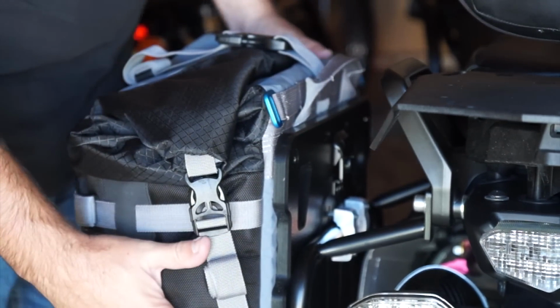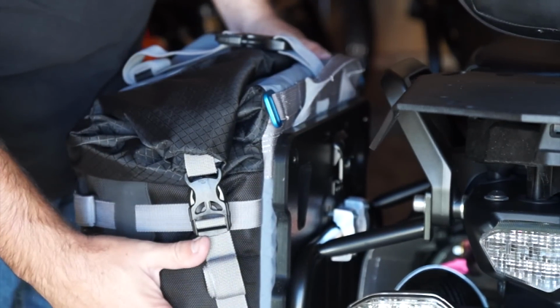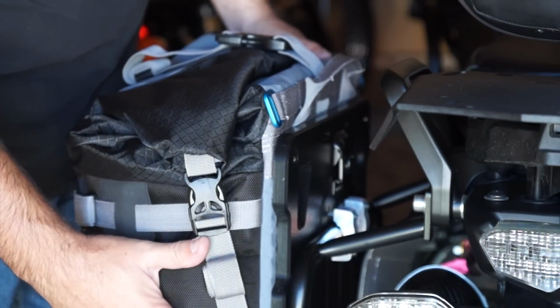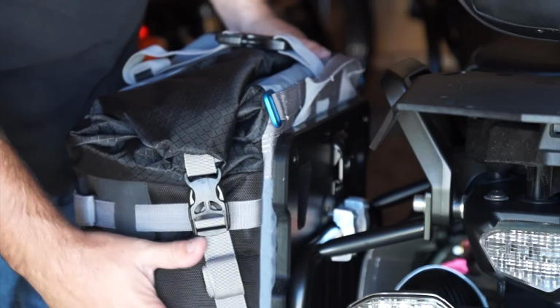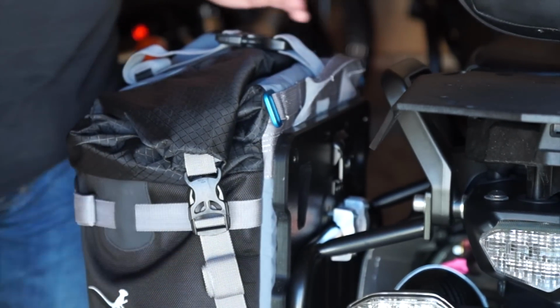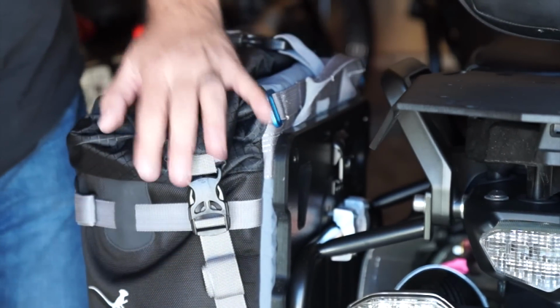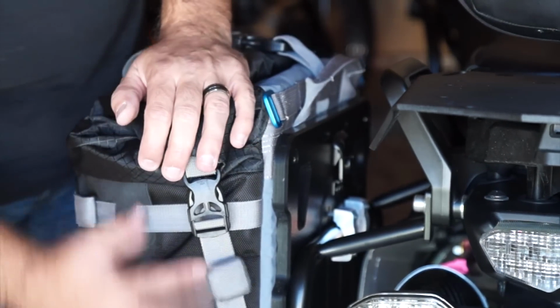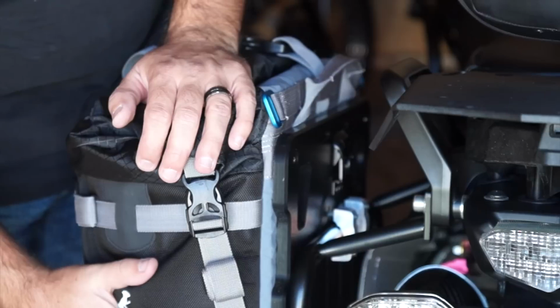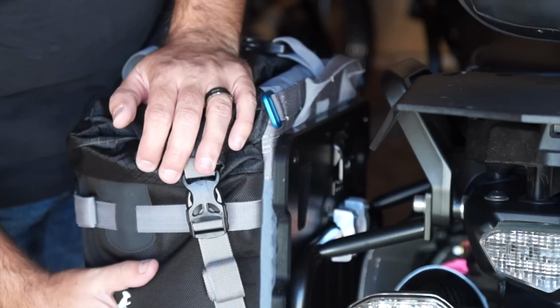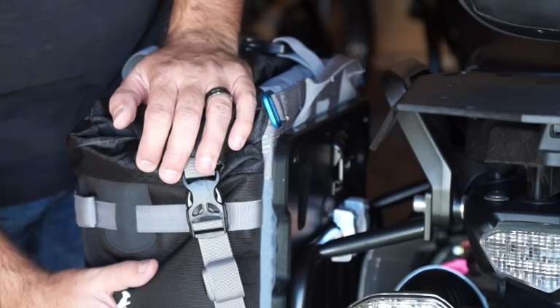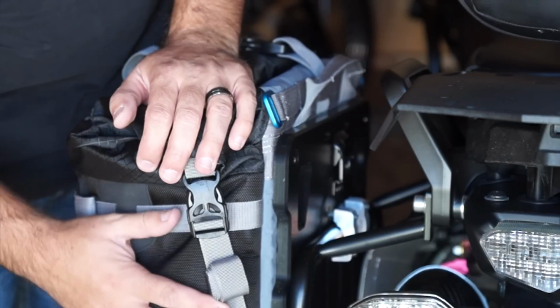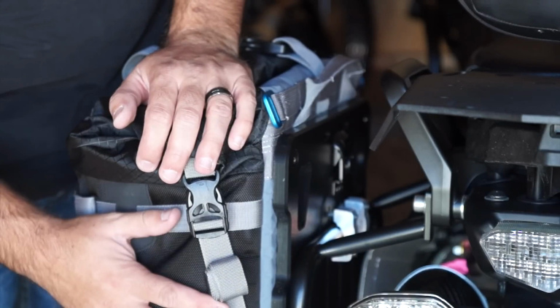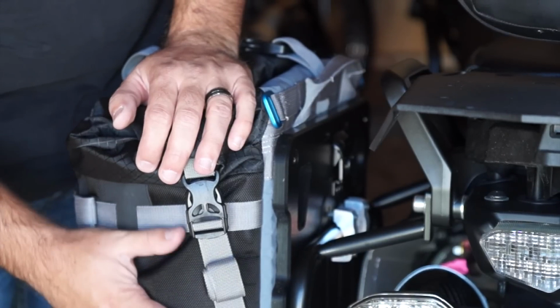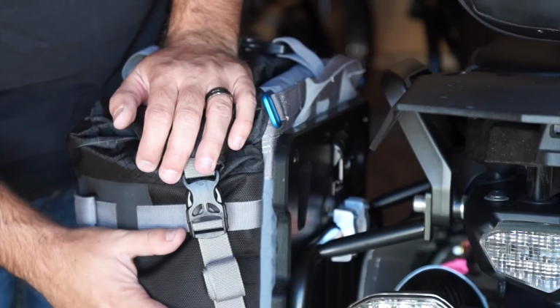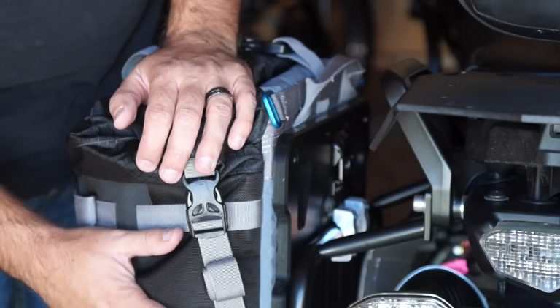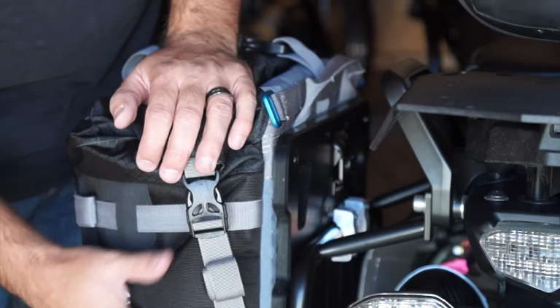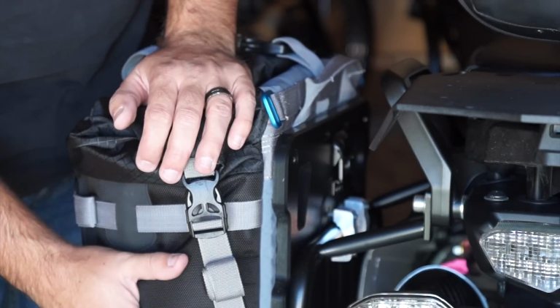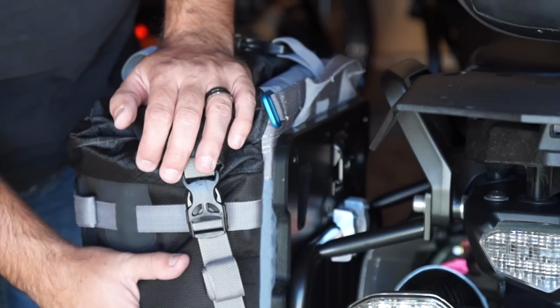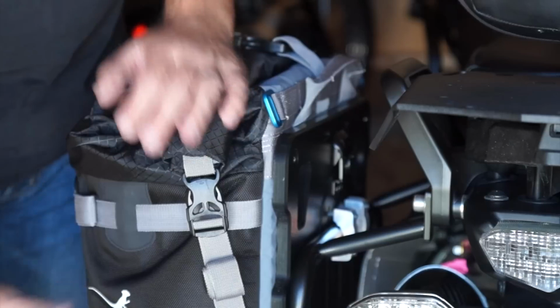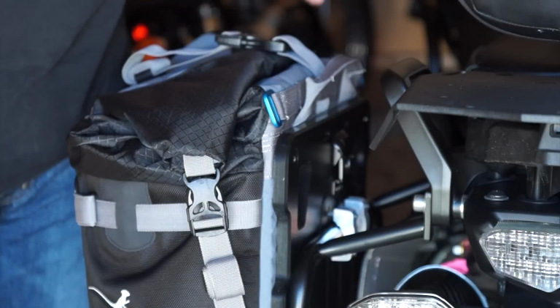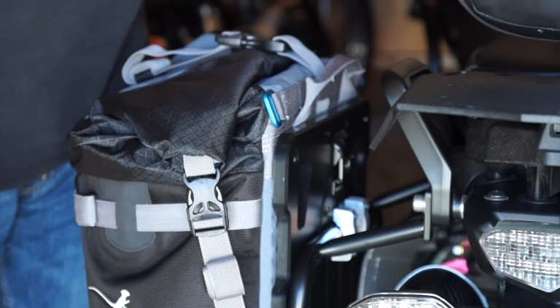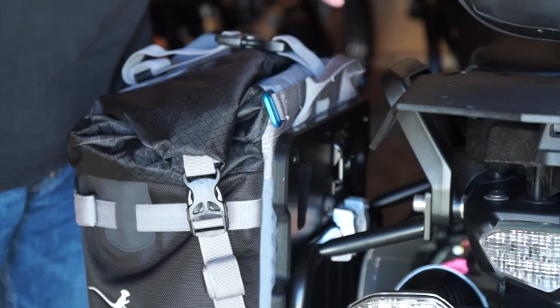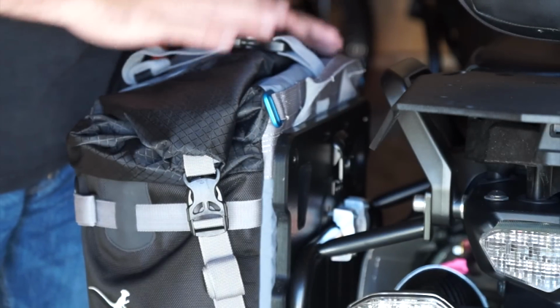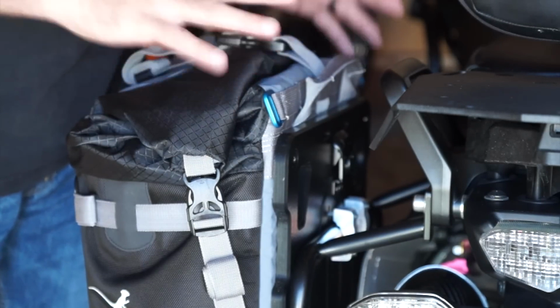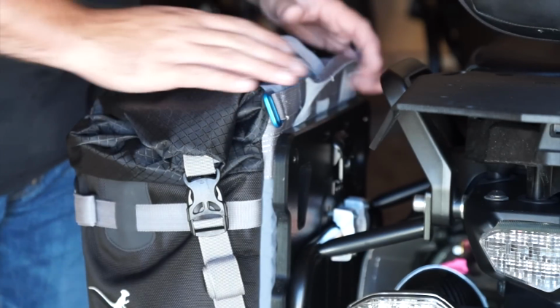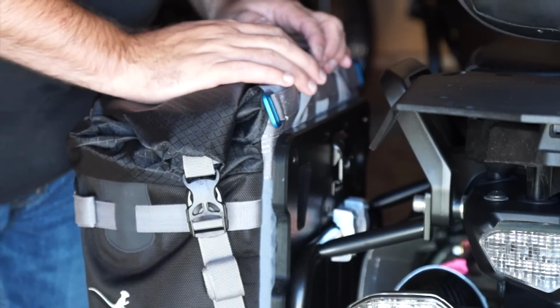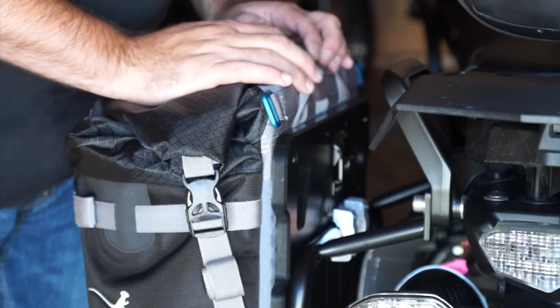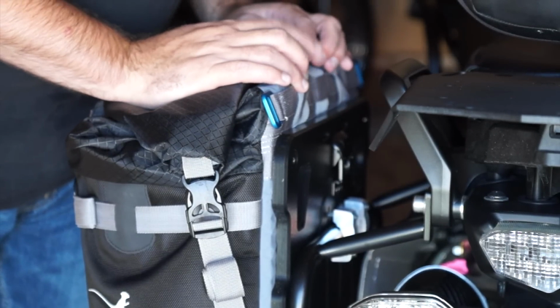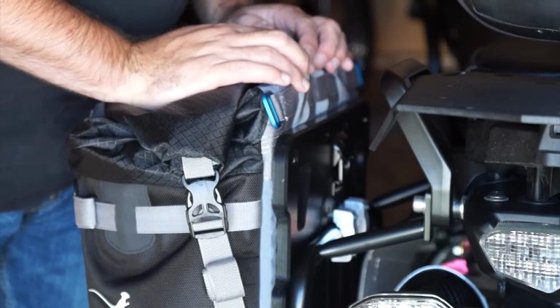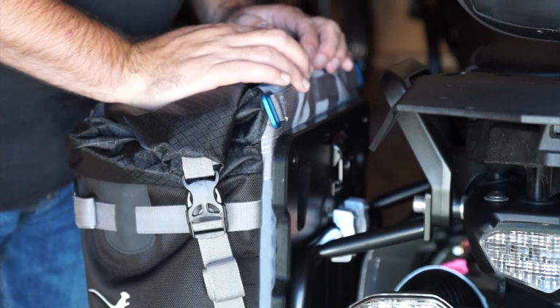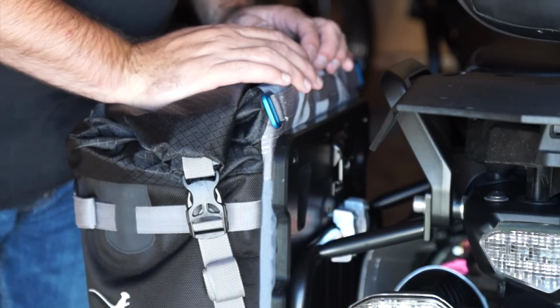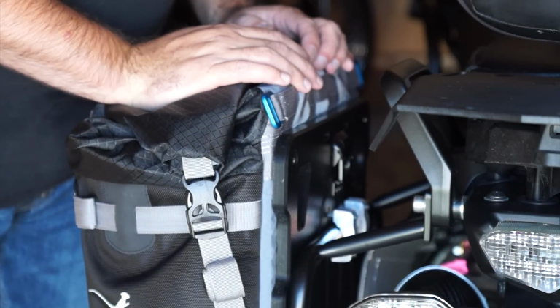That's a 35-liter filled with stuff. There's a bottle bag or extra compartment here in the back — I don't have anything in it at the moment — but that's the general basics of how they mount. And frankly, it's brilliant.